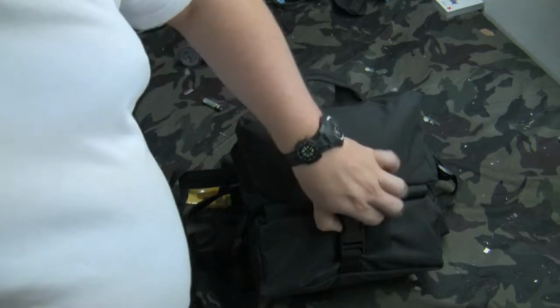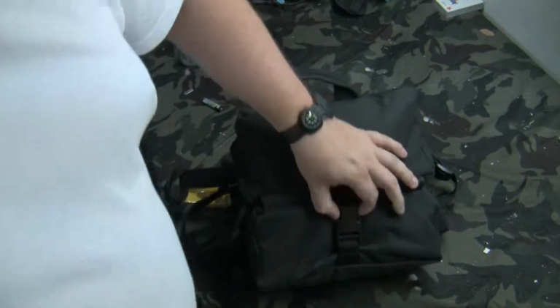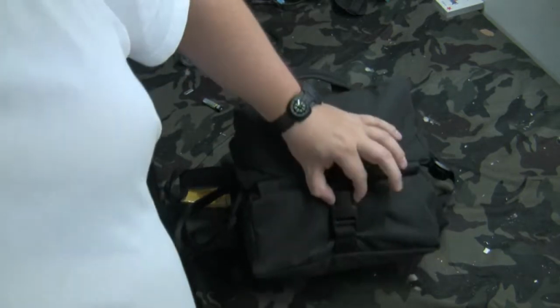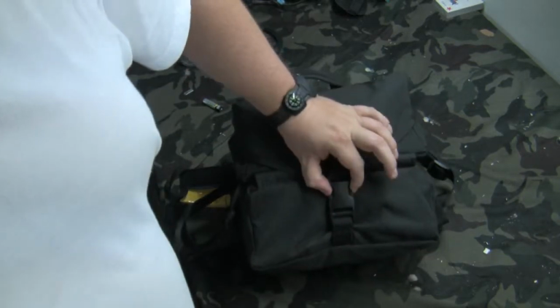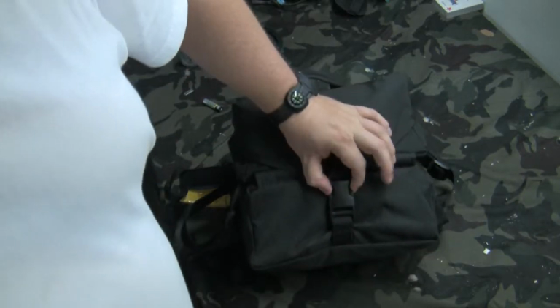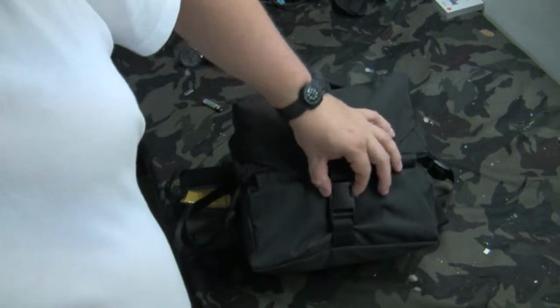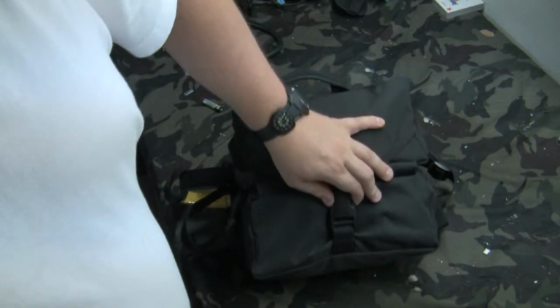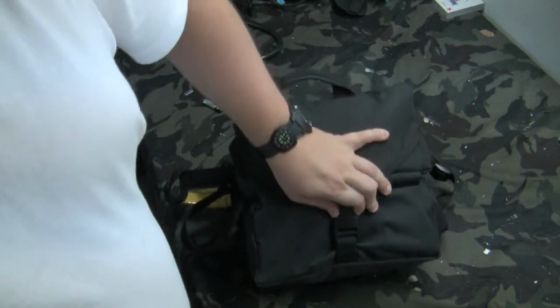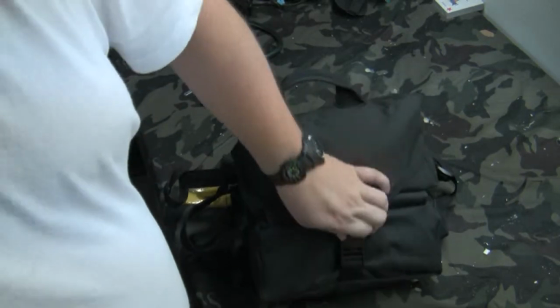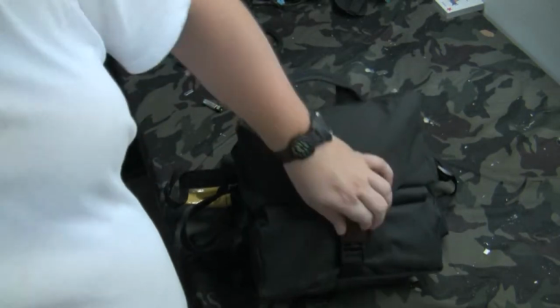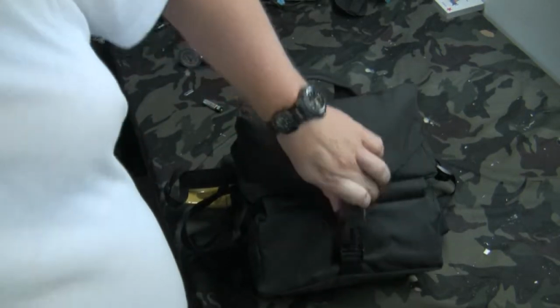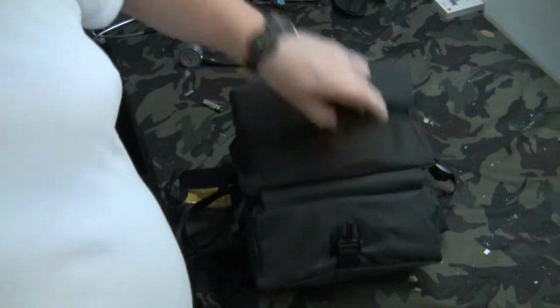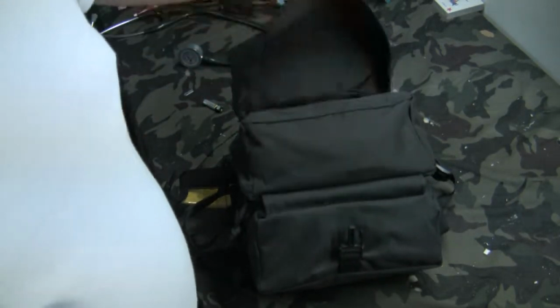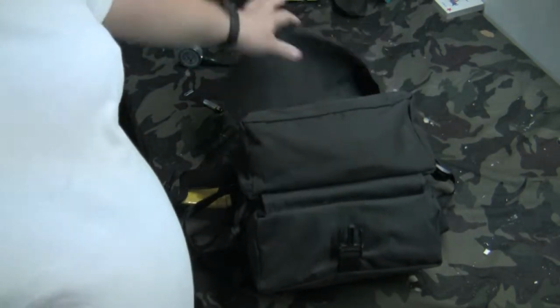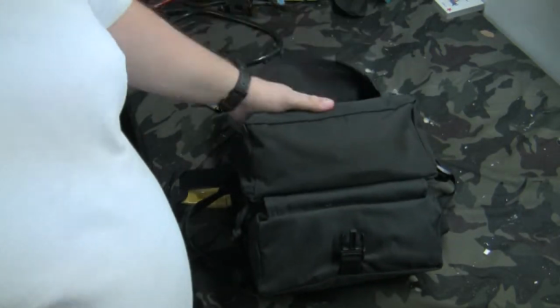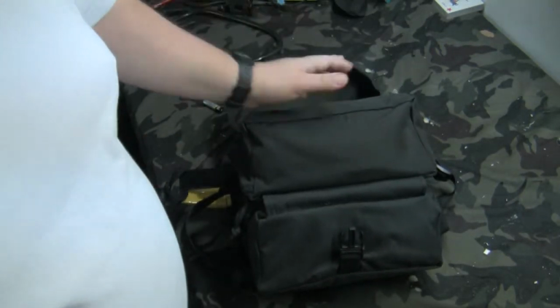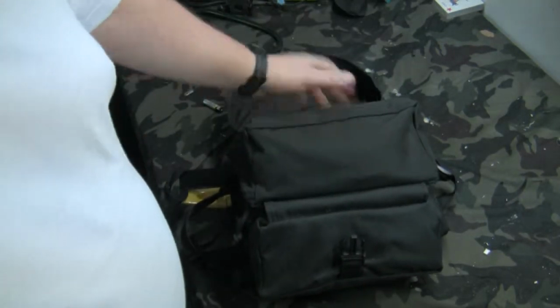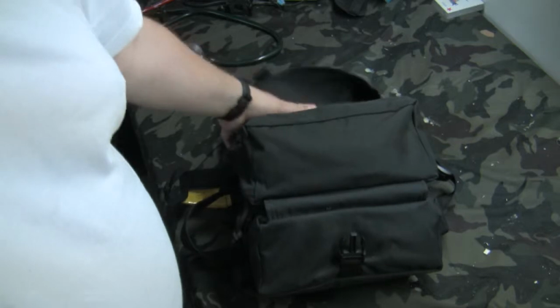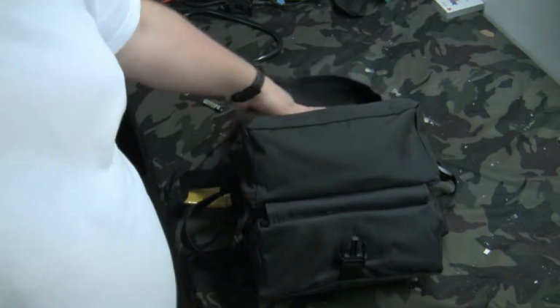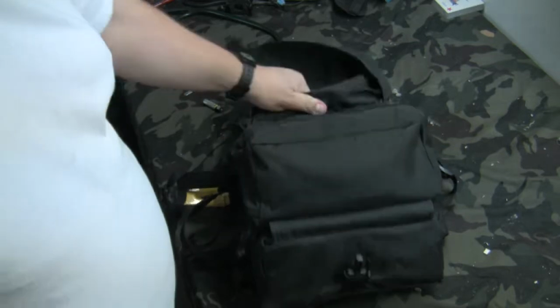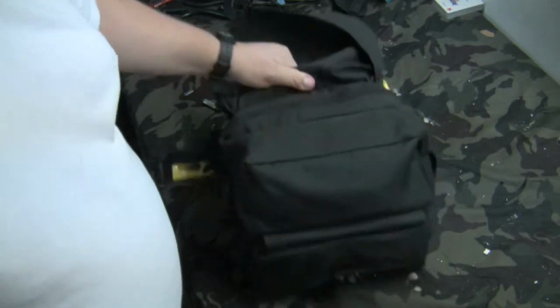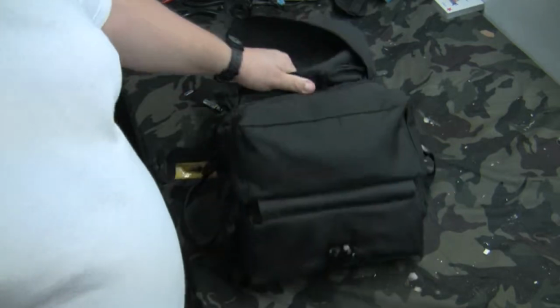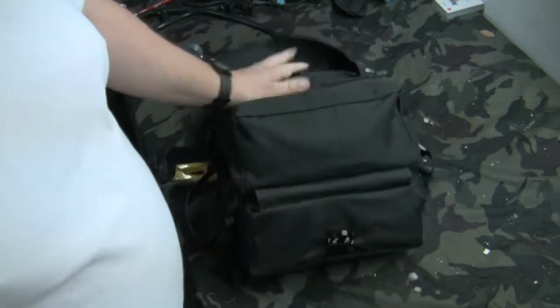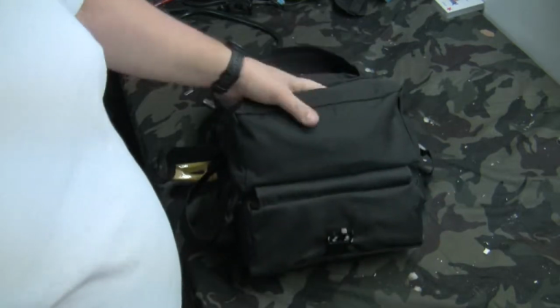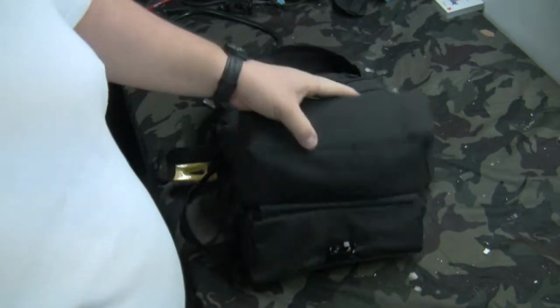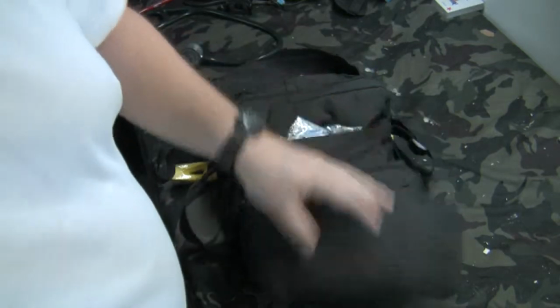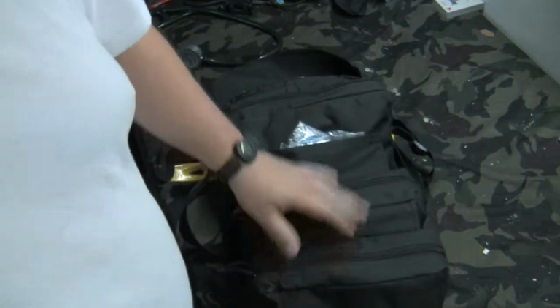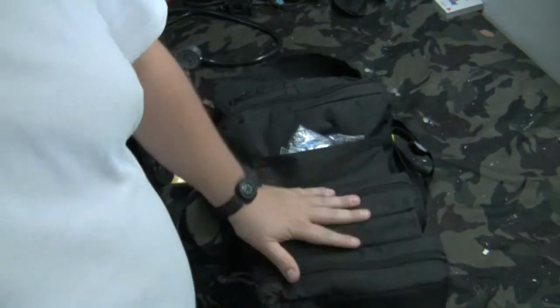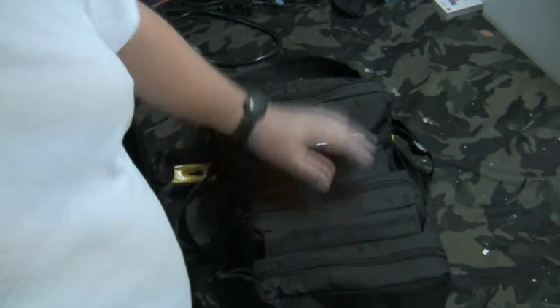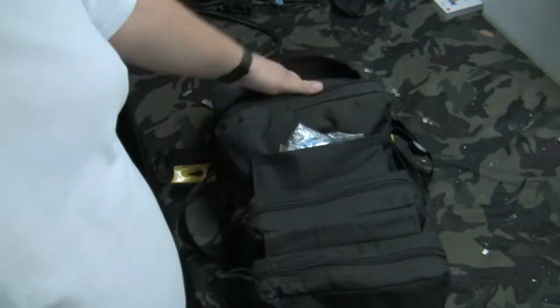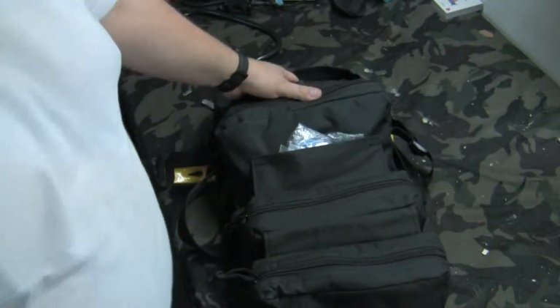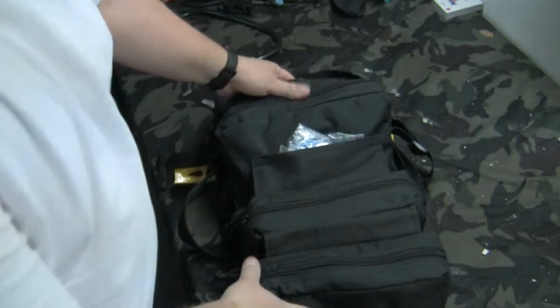There's a nice hard plastic clip on the front. You just open that up, take the top off, and it folds out into a roll.